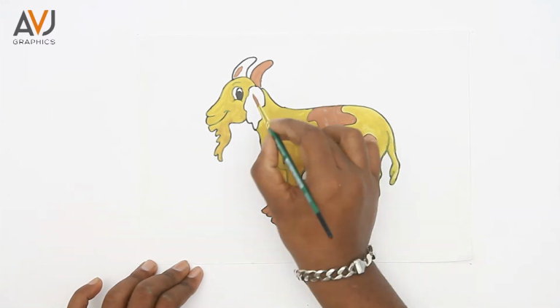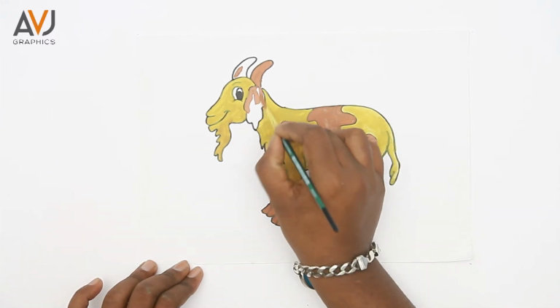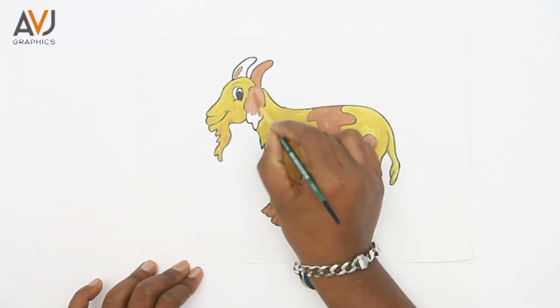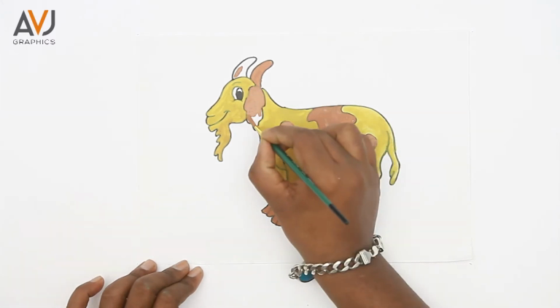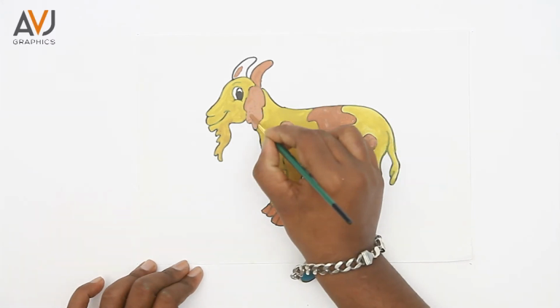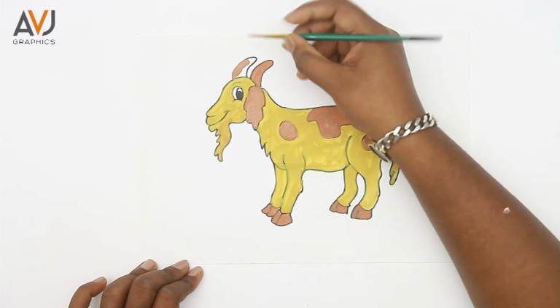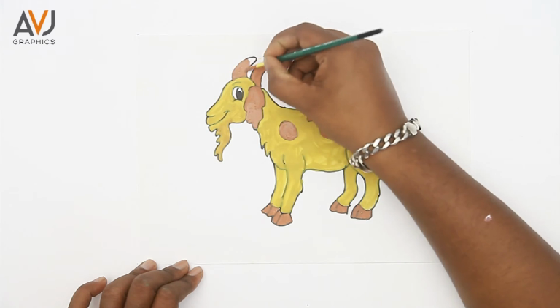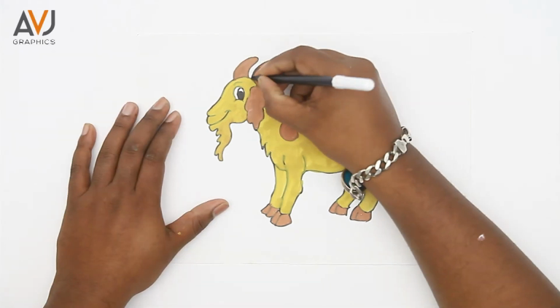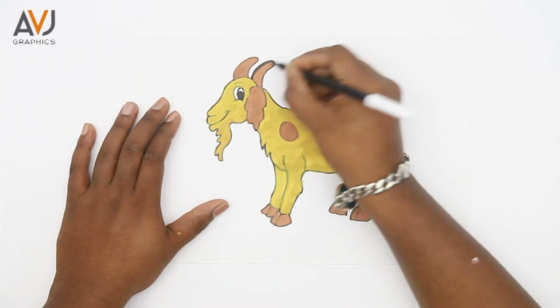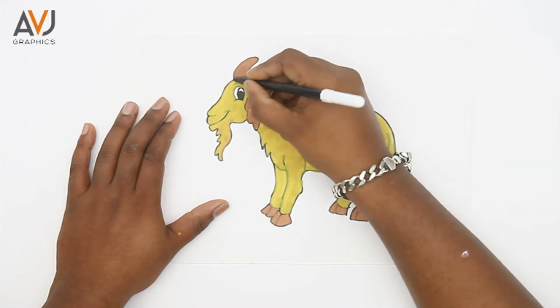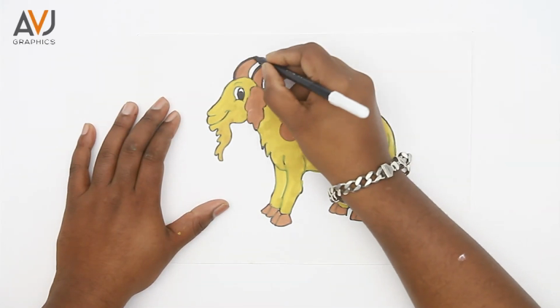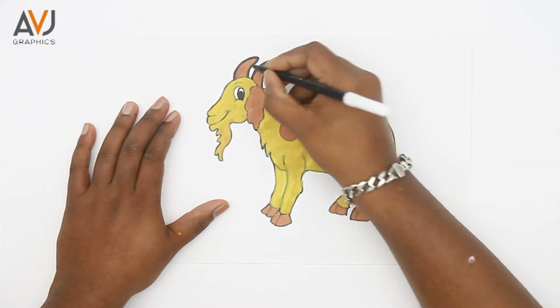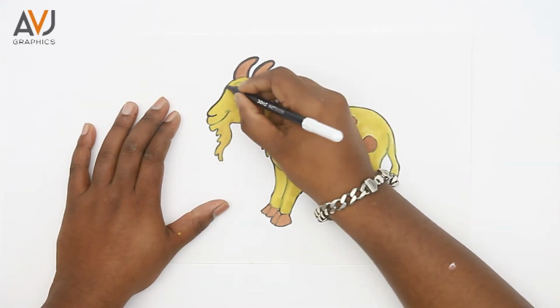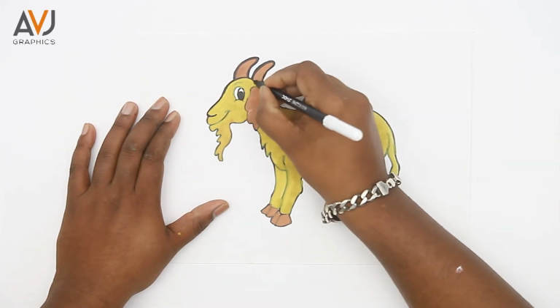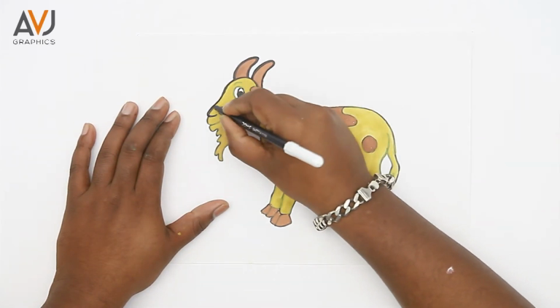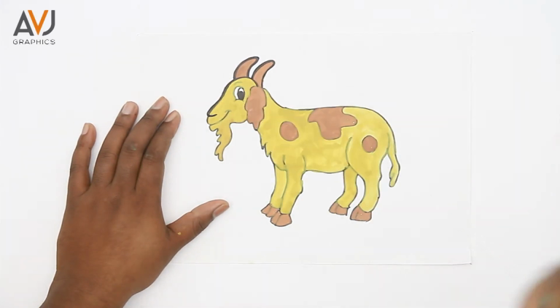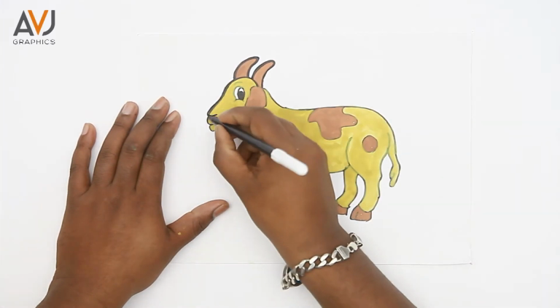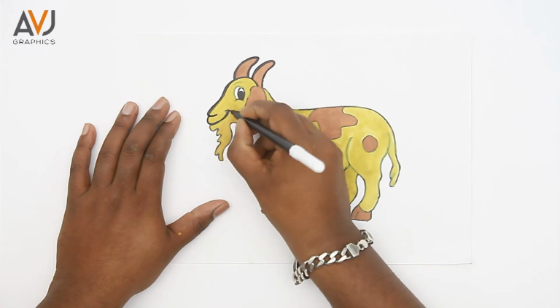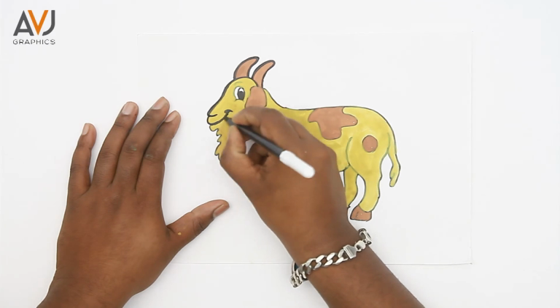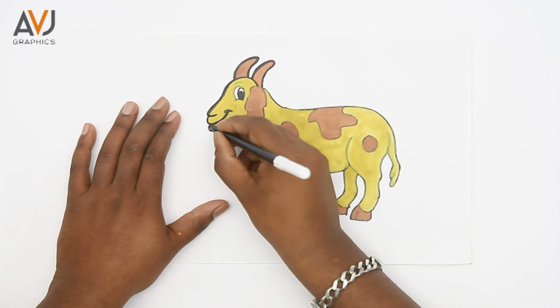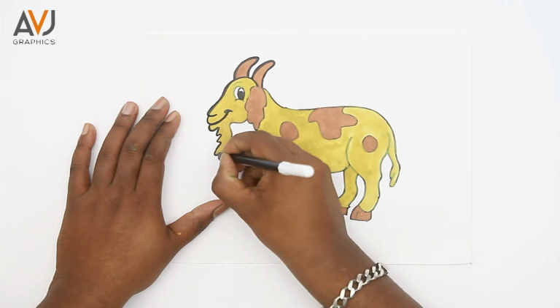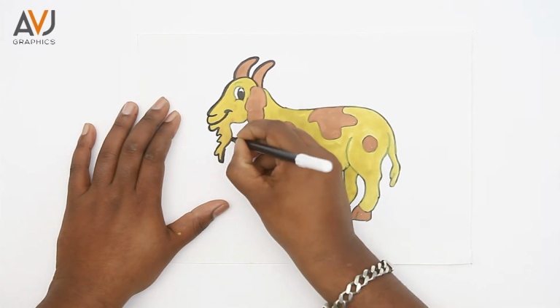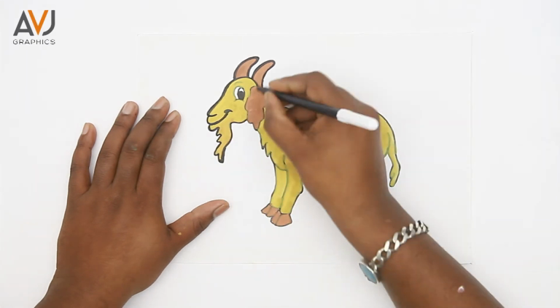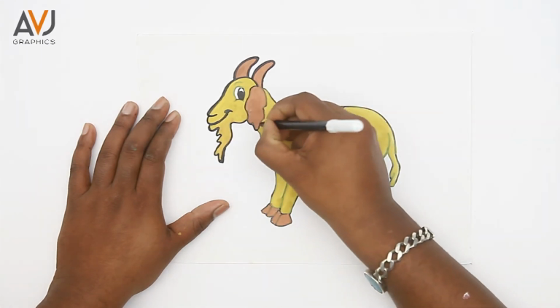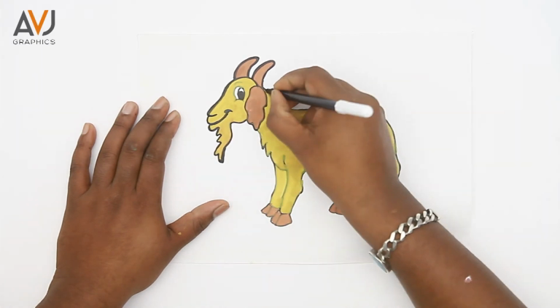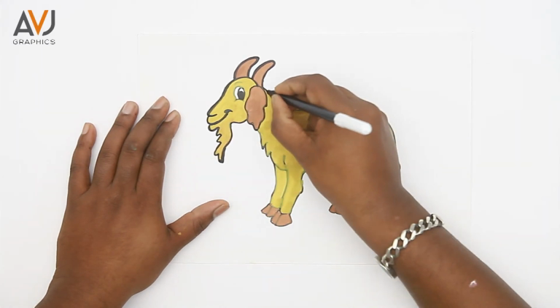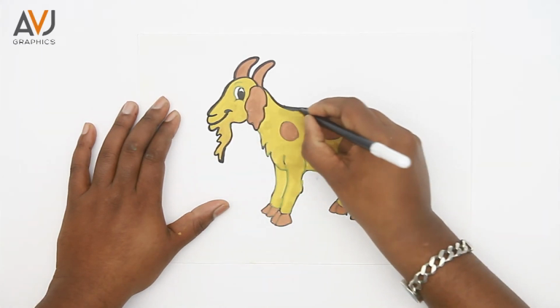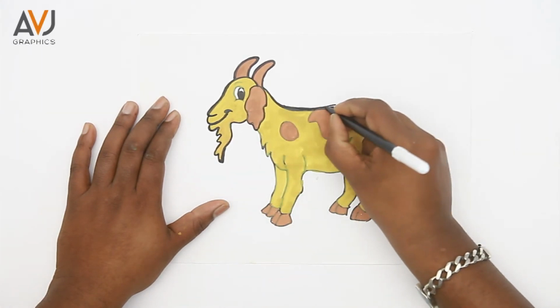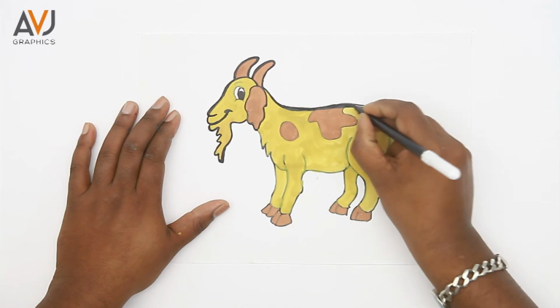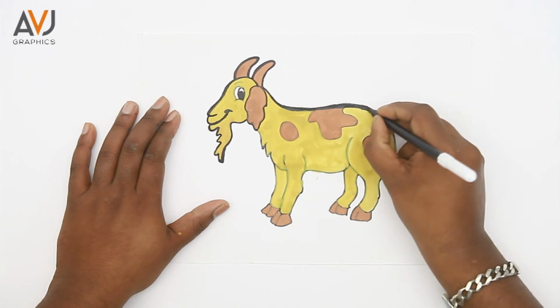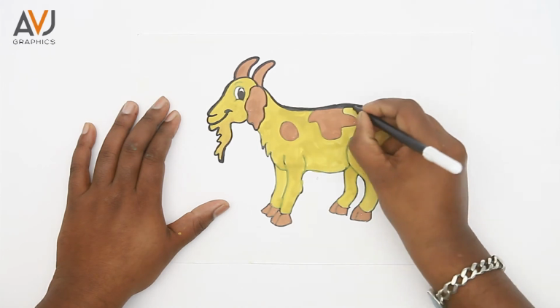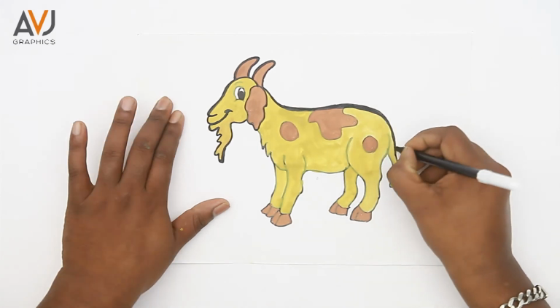Goats' pupils are rectangular, like many hoofed animals. These give them vision for 320 to 340 degrees. Goats can be taught their name and to come when called. The lifespan of a goat is about 10 to 12 years.